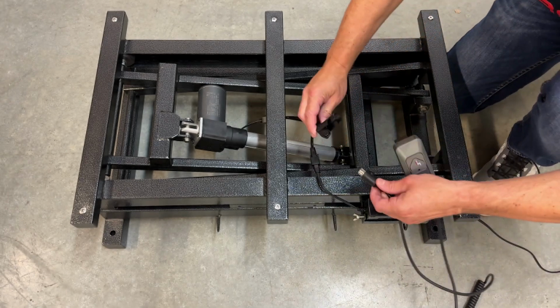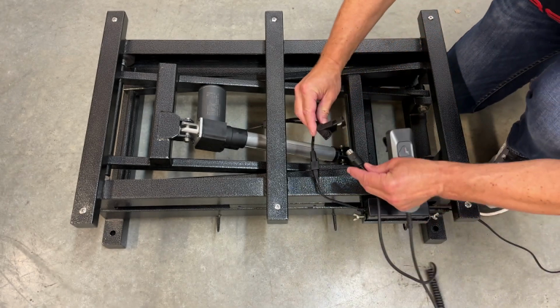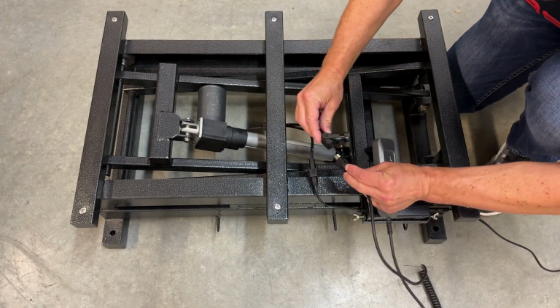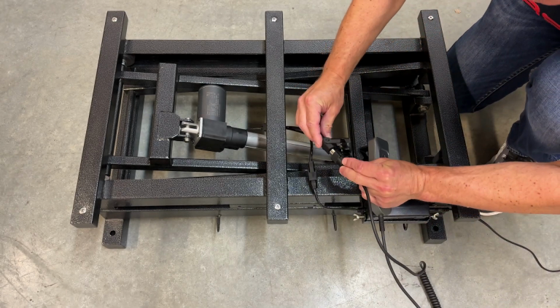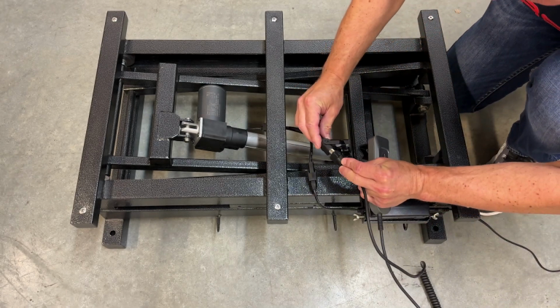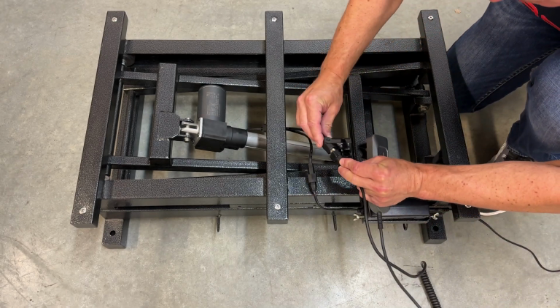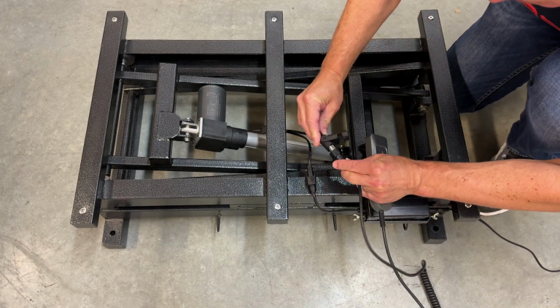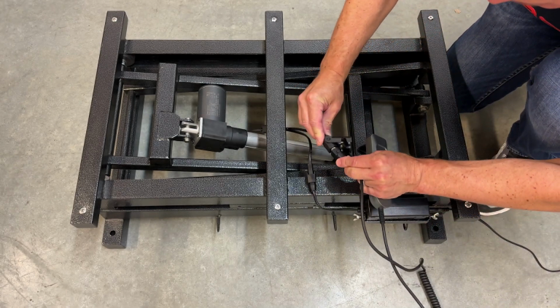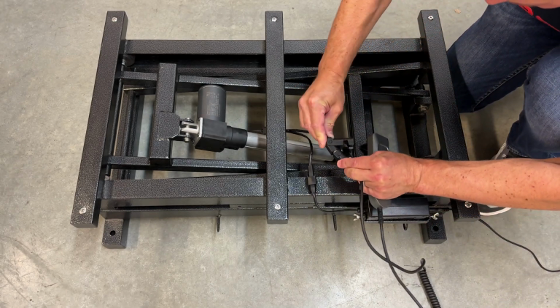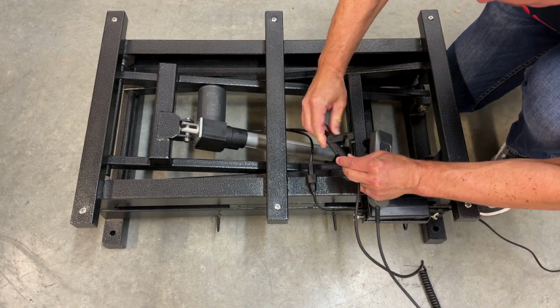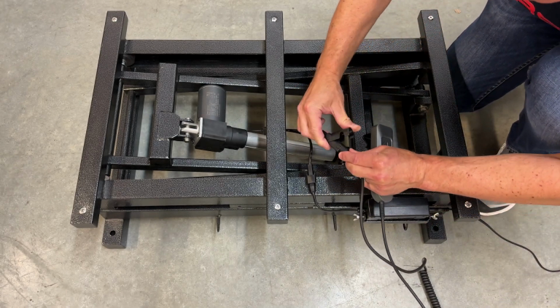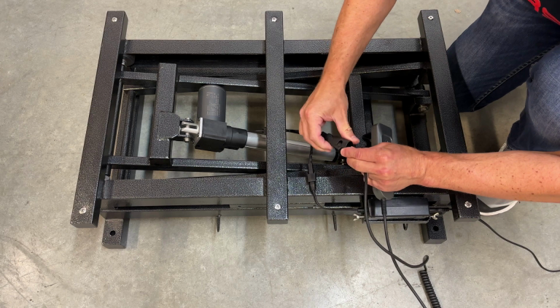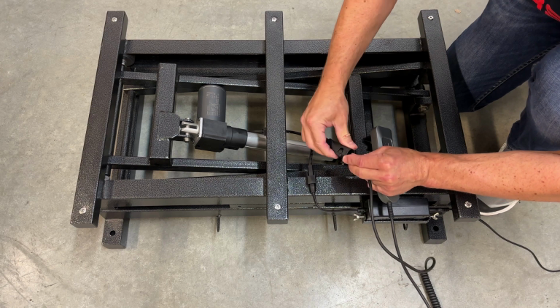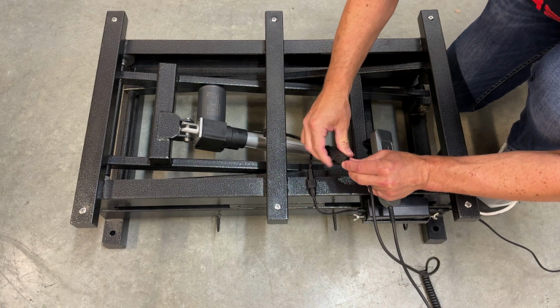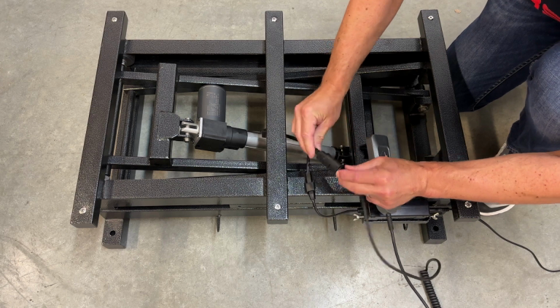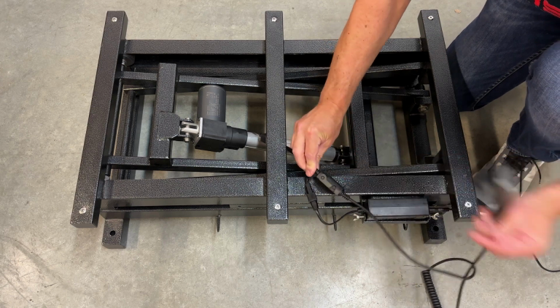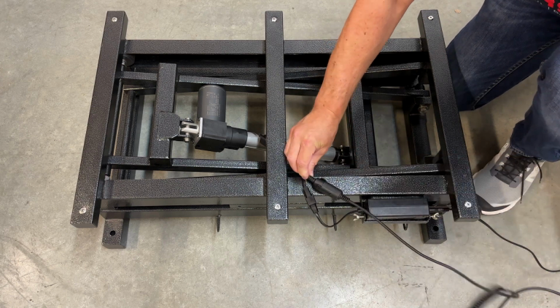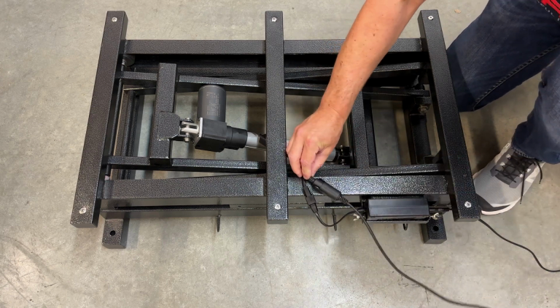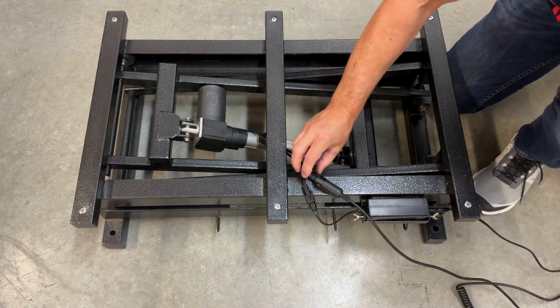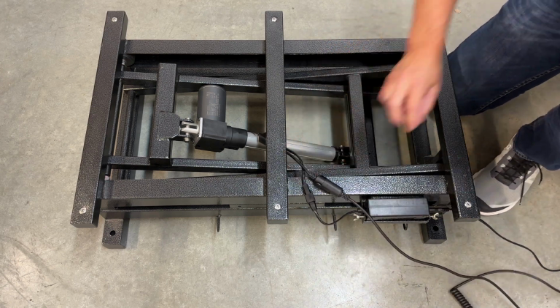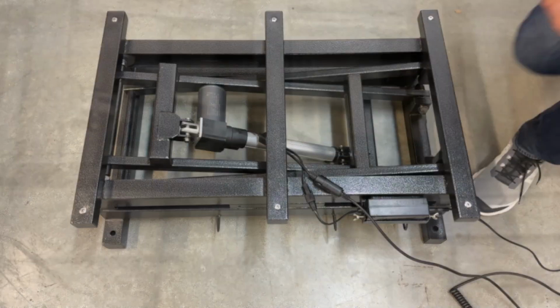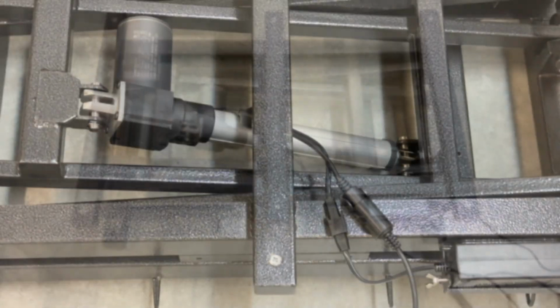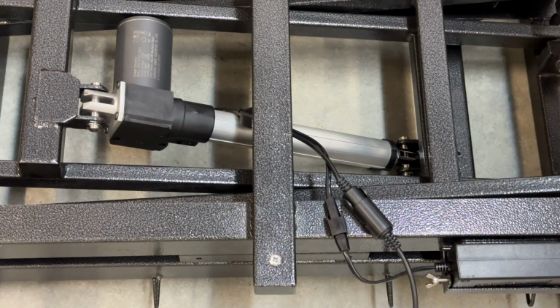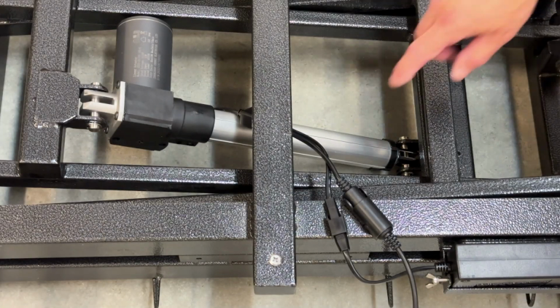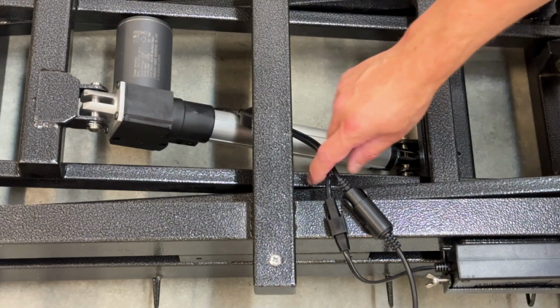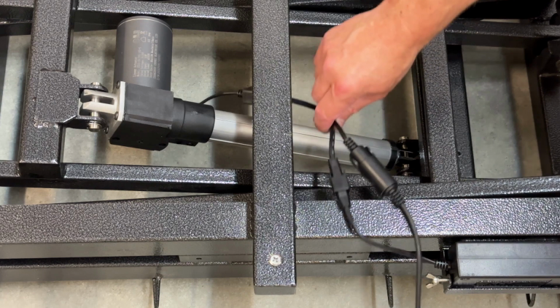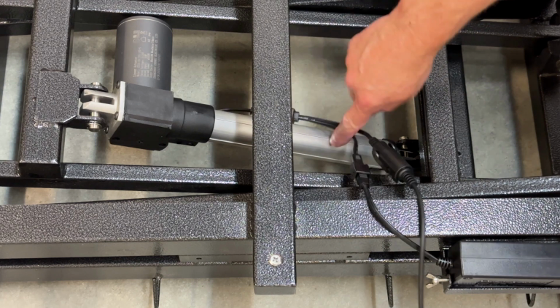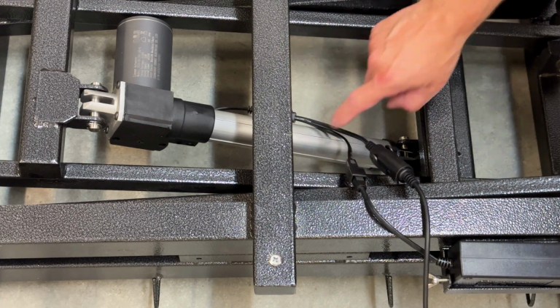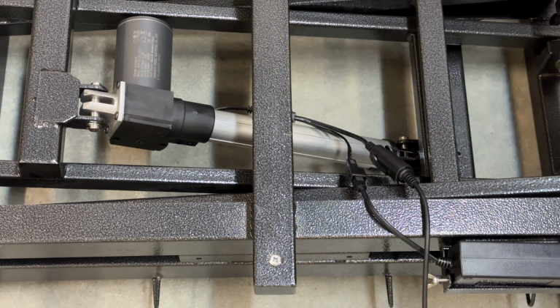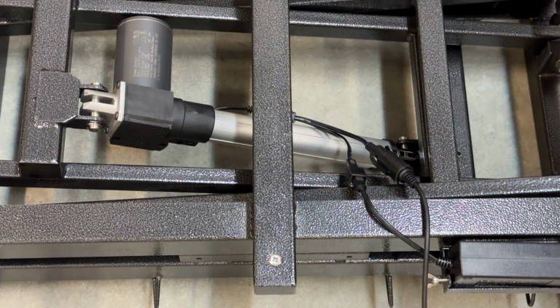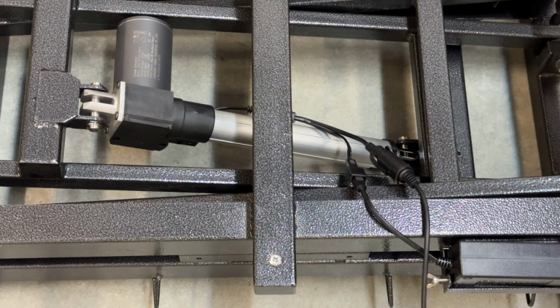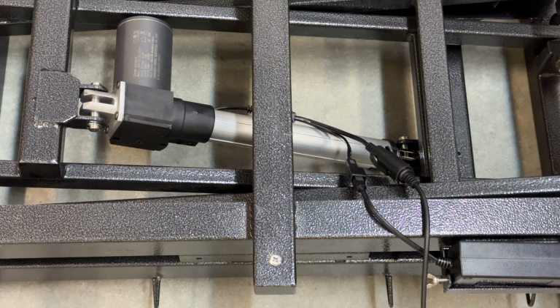Connect the hand control wires. Verify all locking snaps are secure. Move the wires to the side of the actuator so they hang freely.